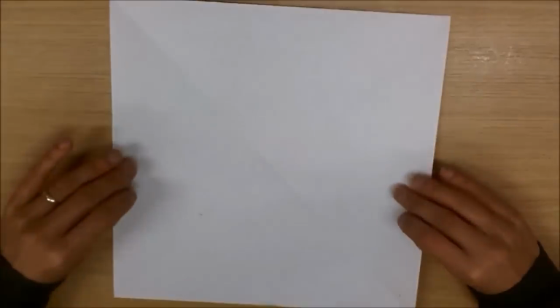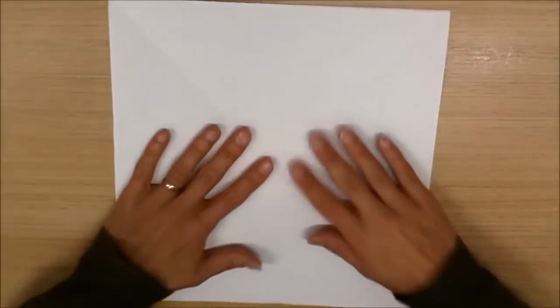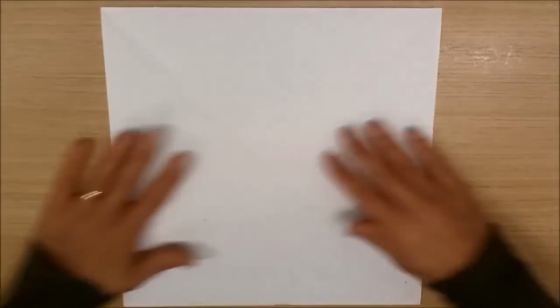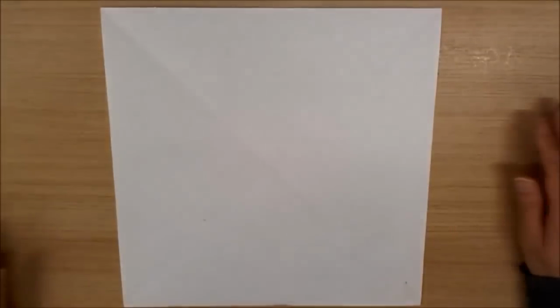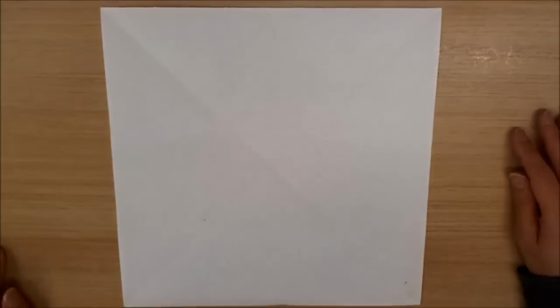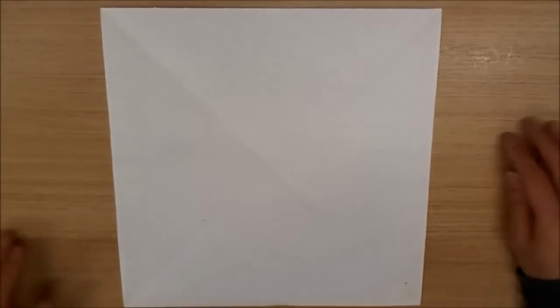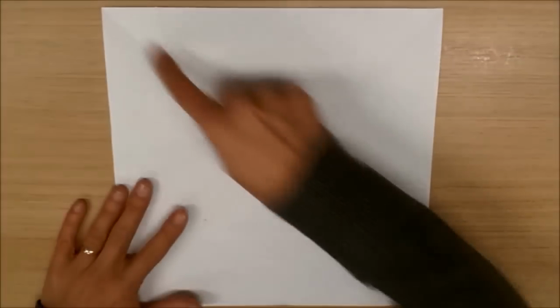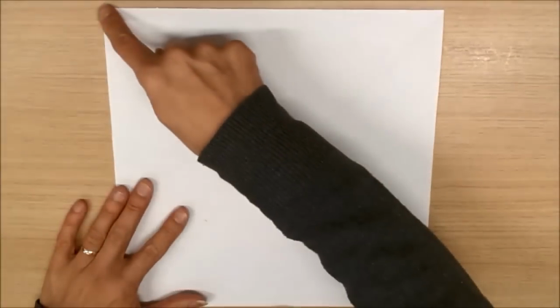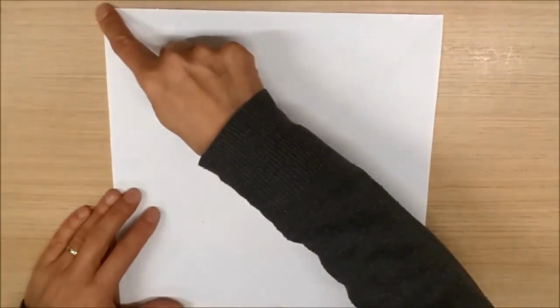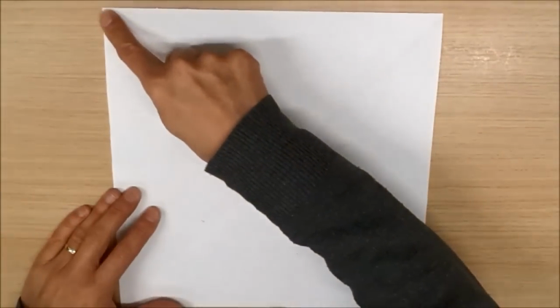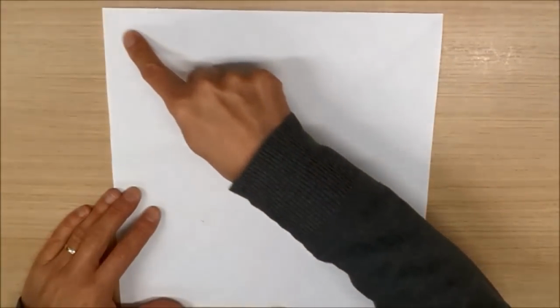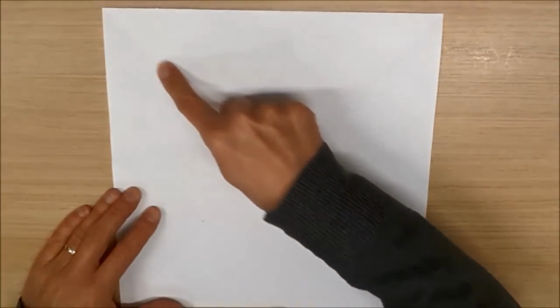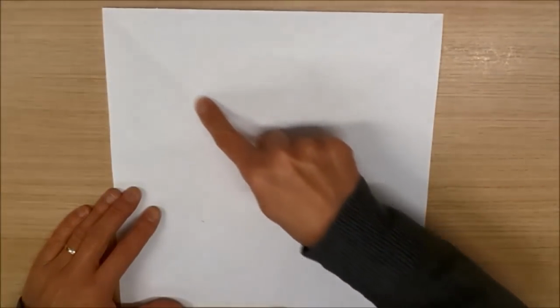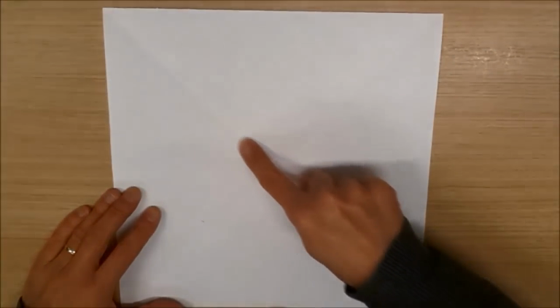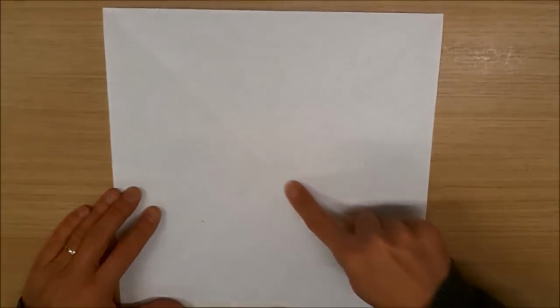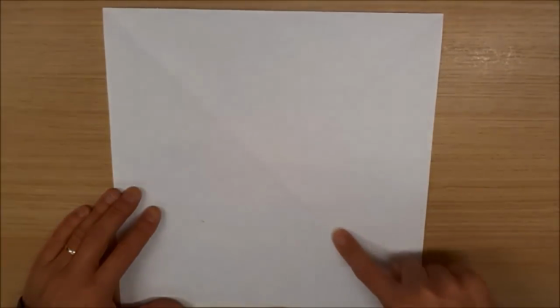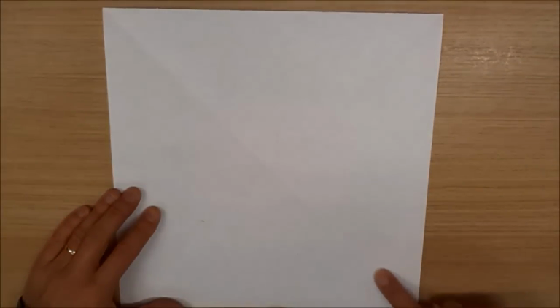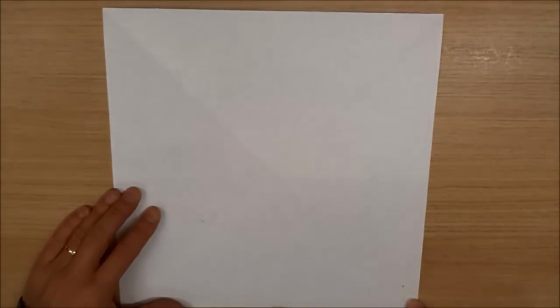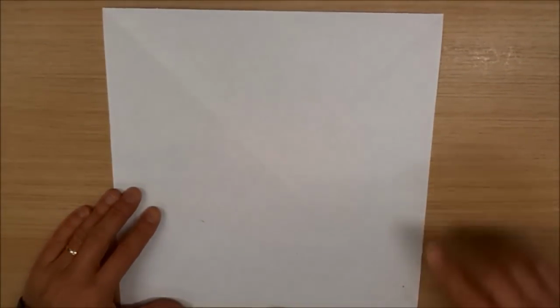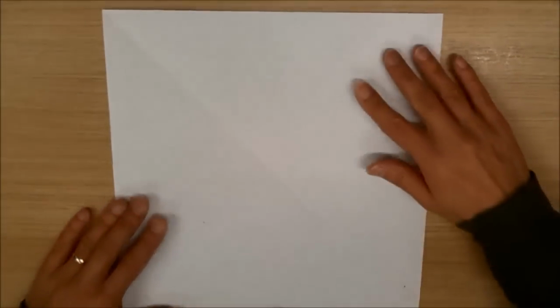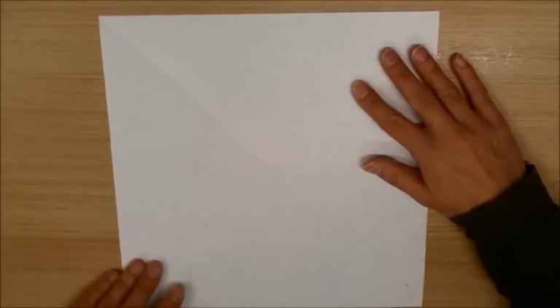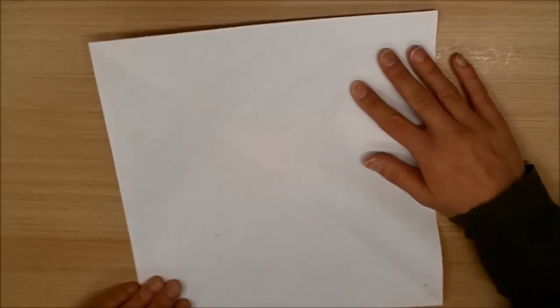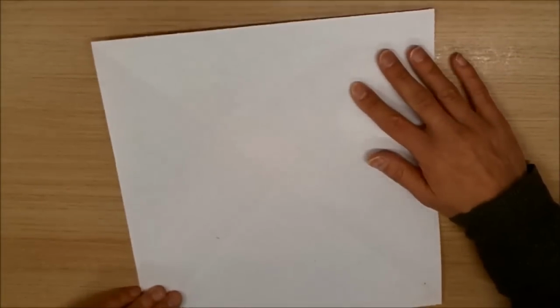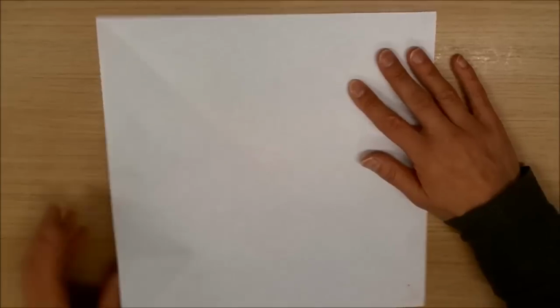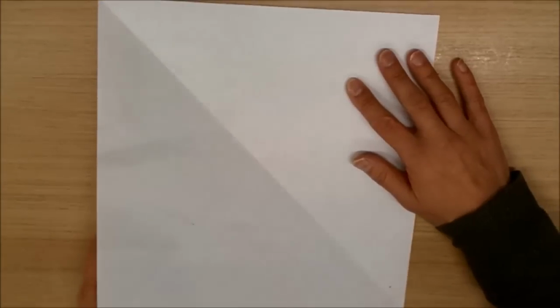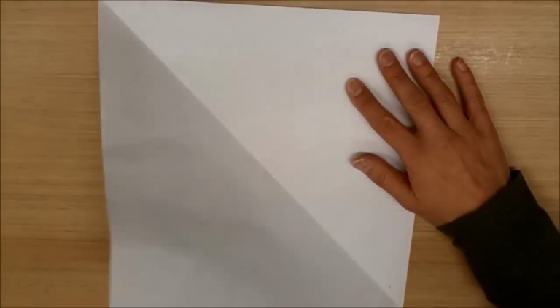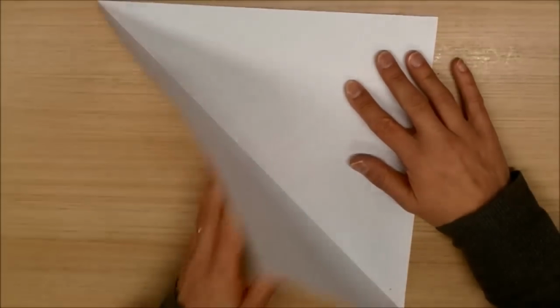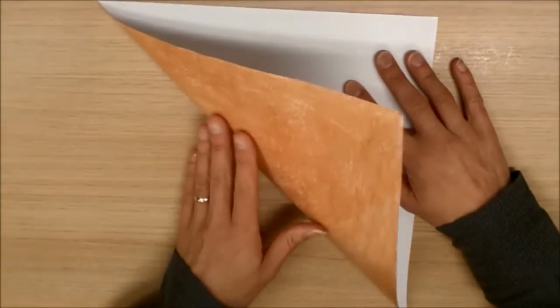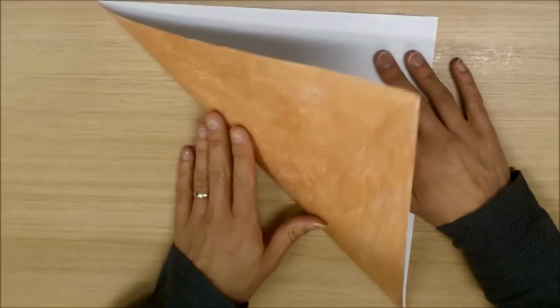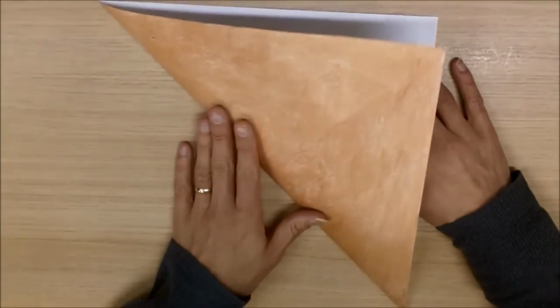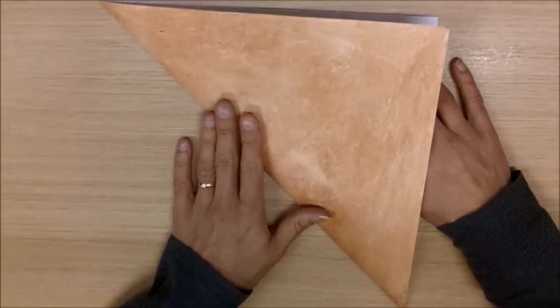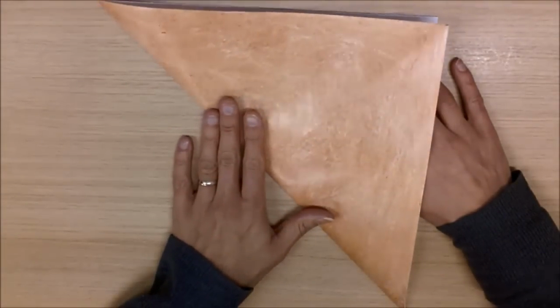Our first fold is going to be a diagonal line from here to here. I'm going to do a valley fold, like so.